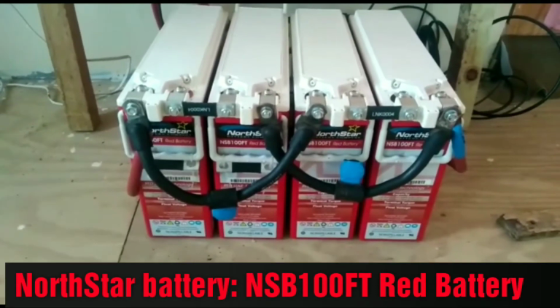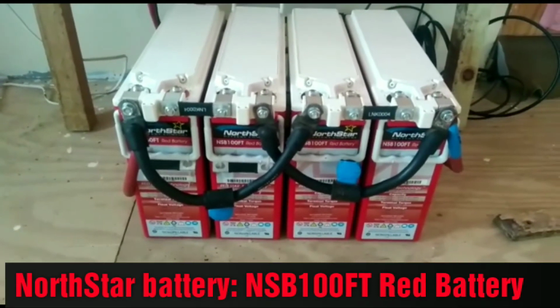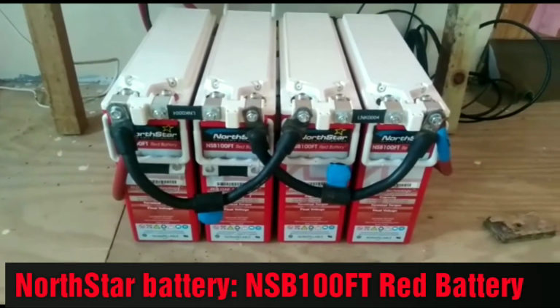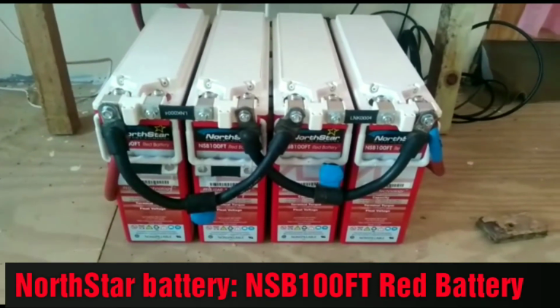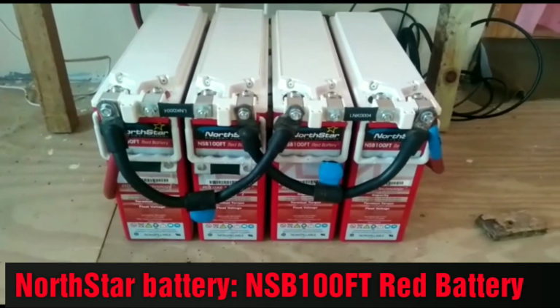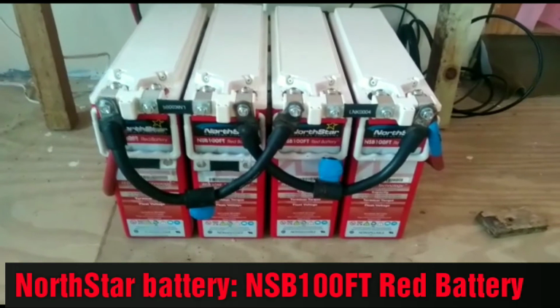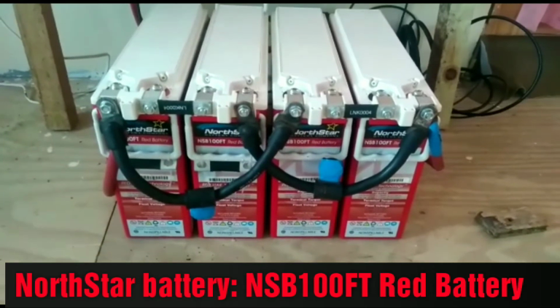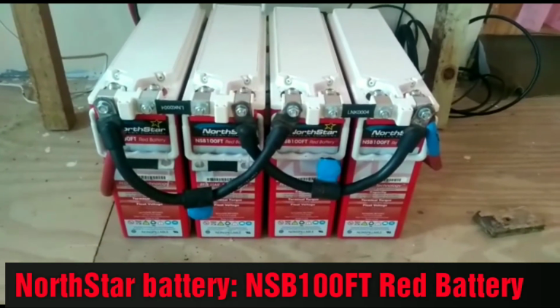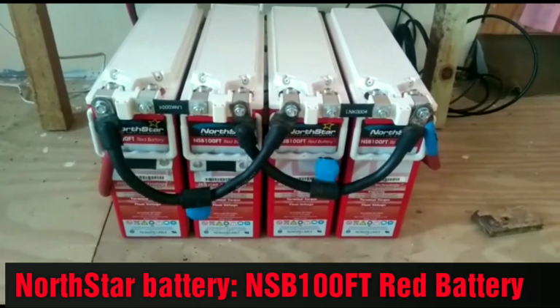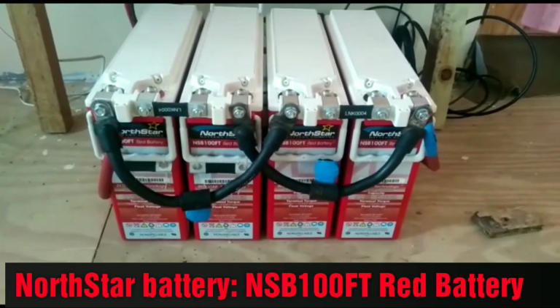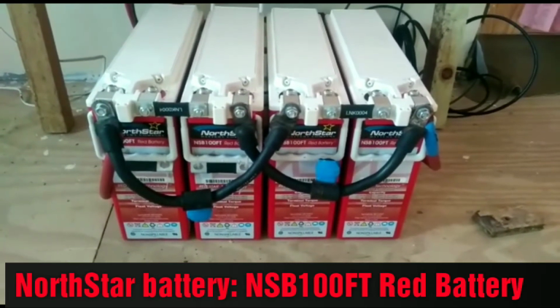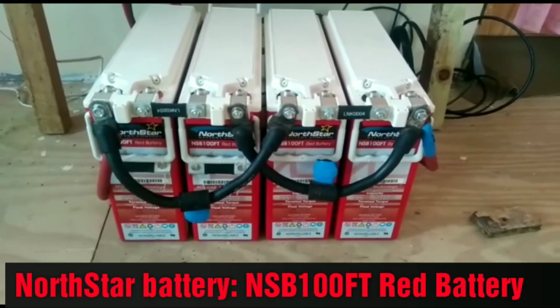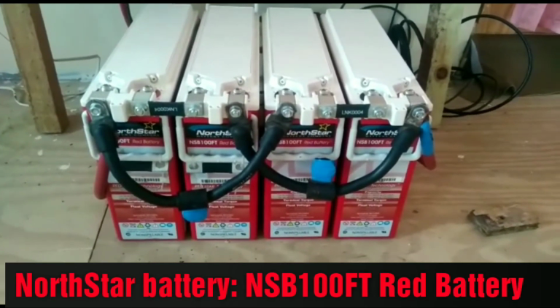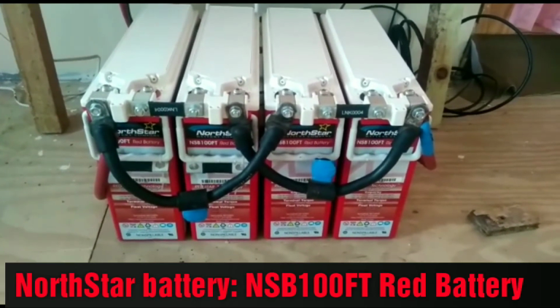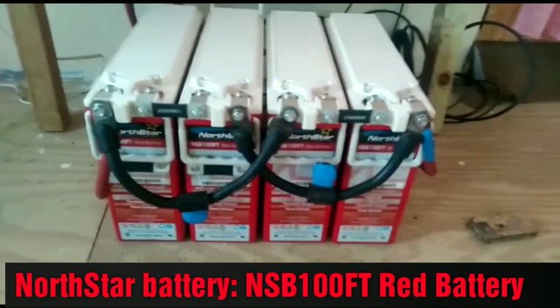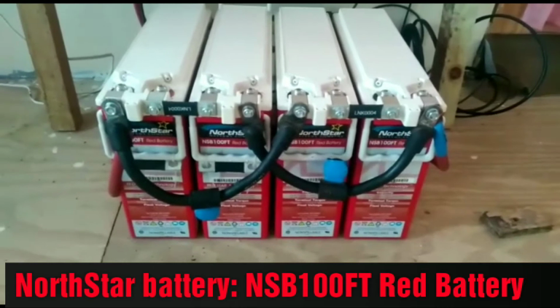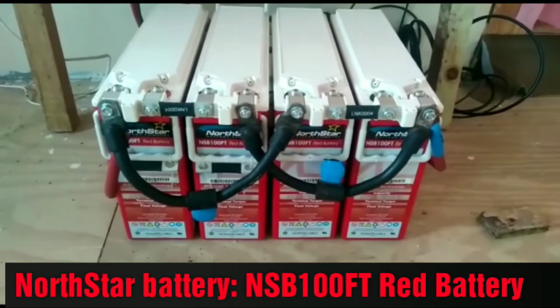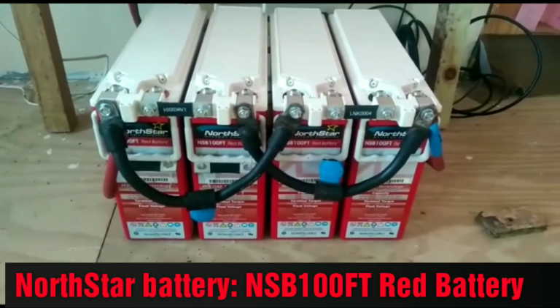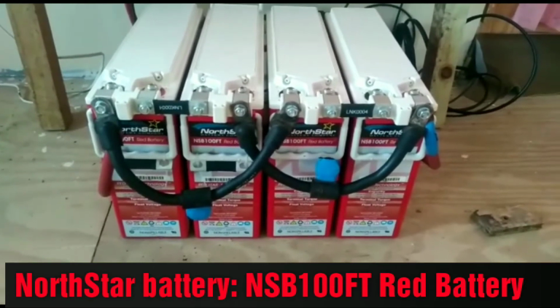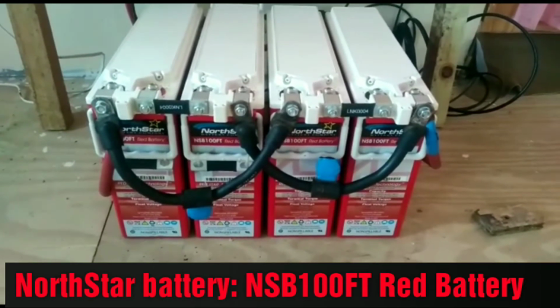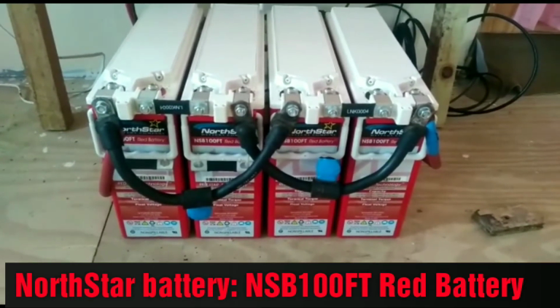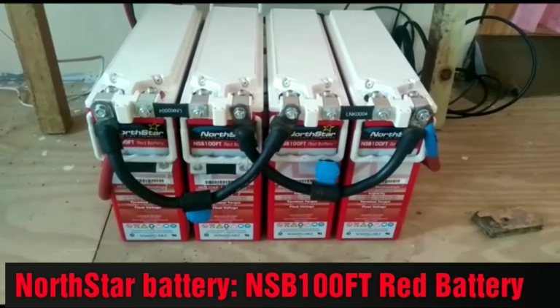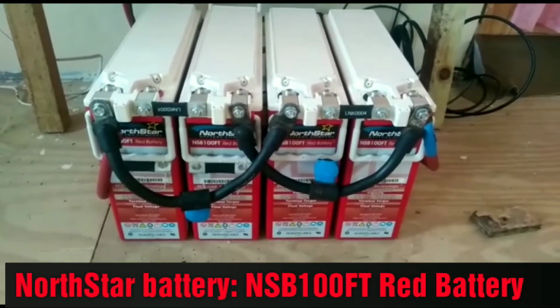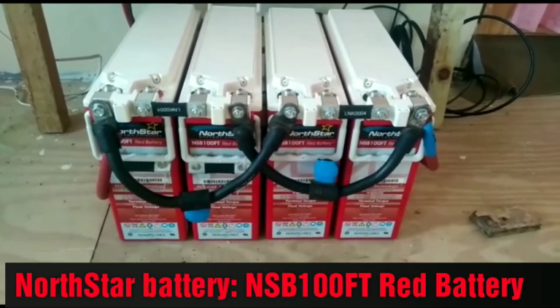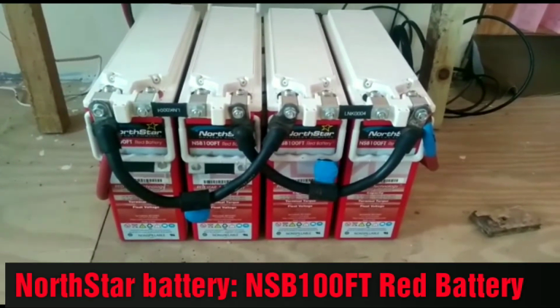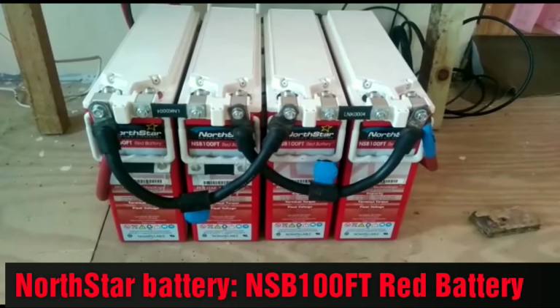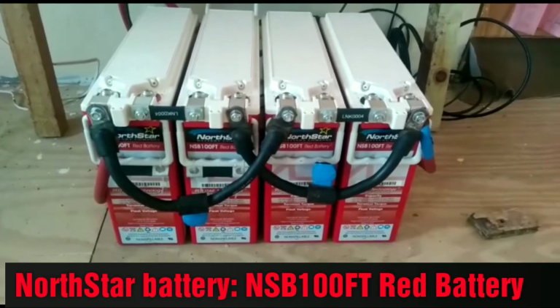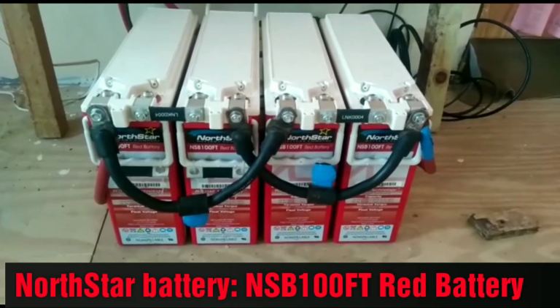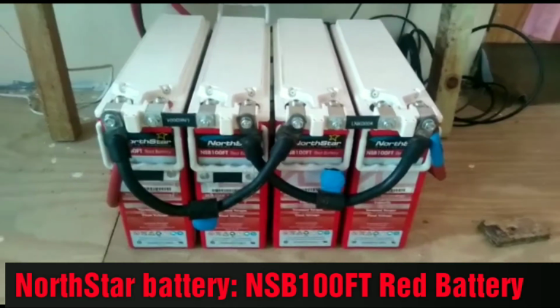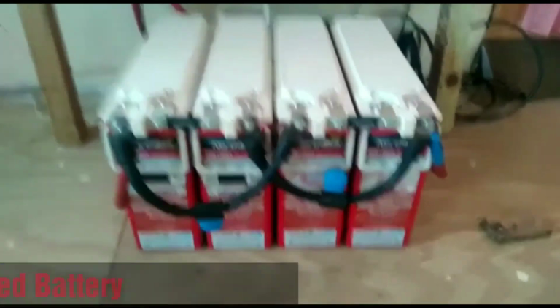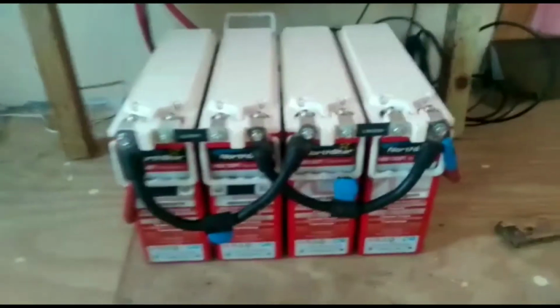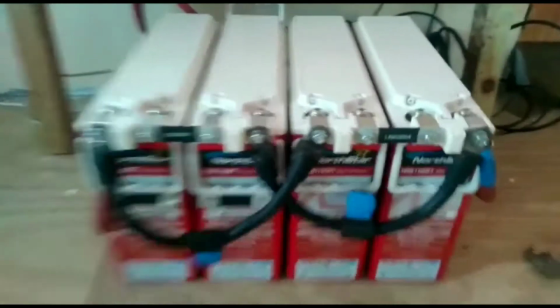Good day YouTube, Great Living Solution. This is another video of my North Star battery. I hold them up right now. I'm testing it with my feet to see how they're holding on.